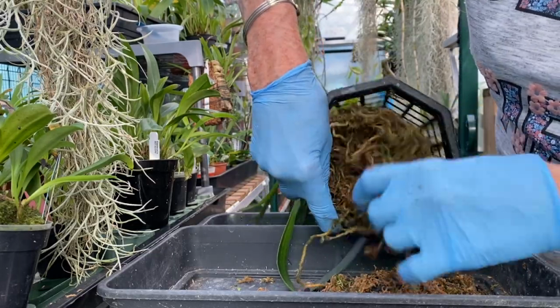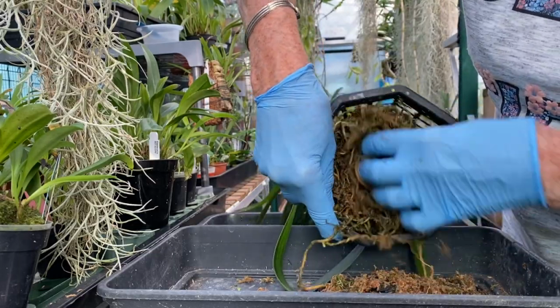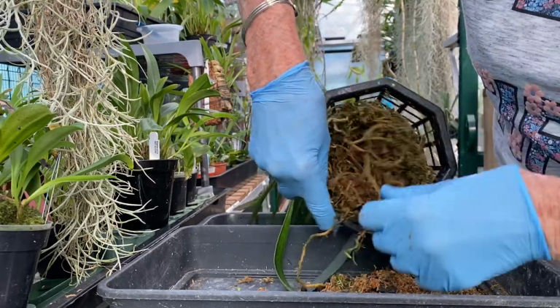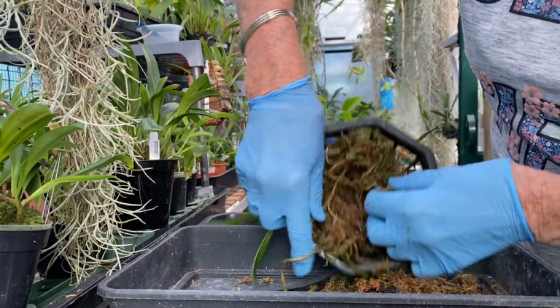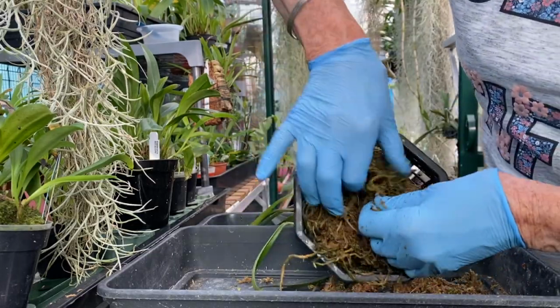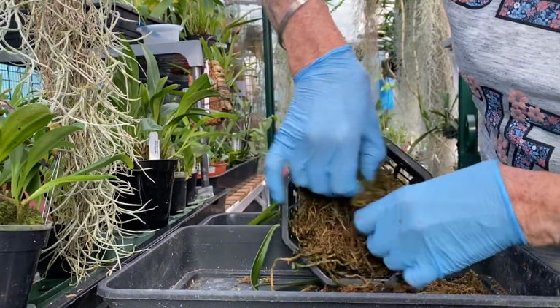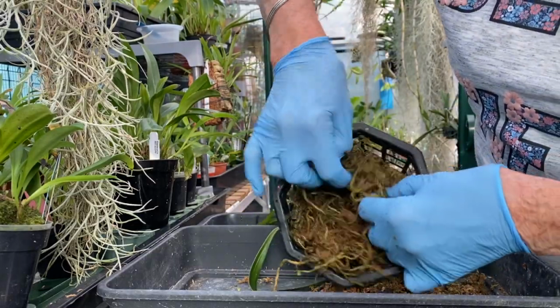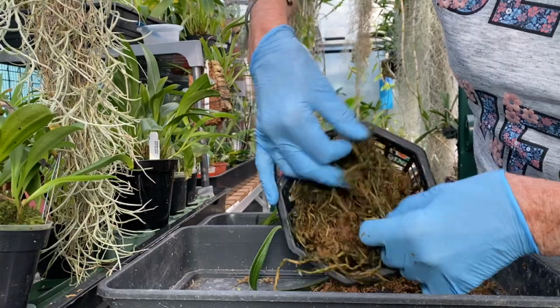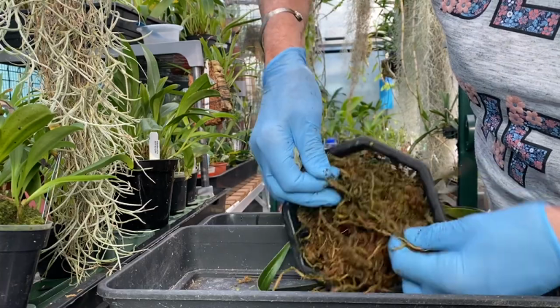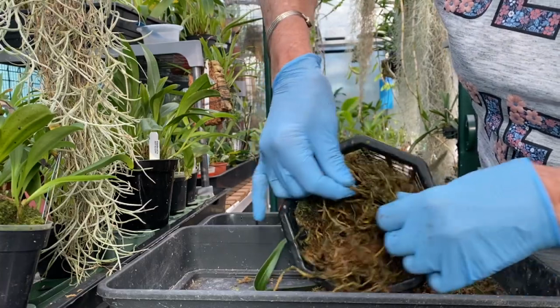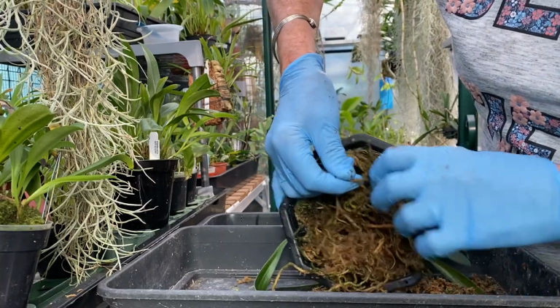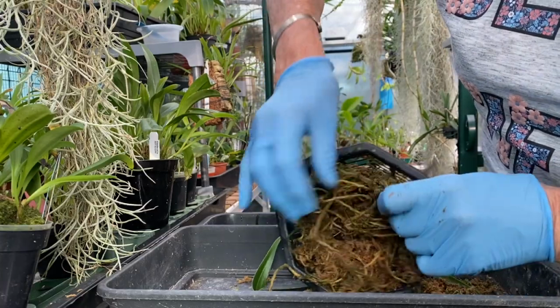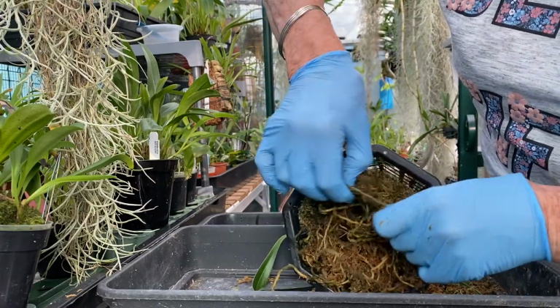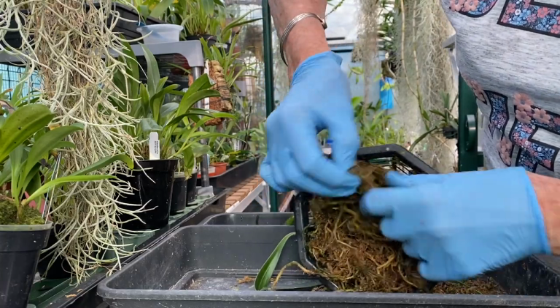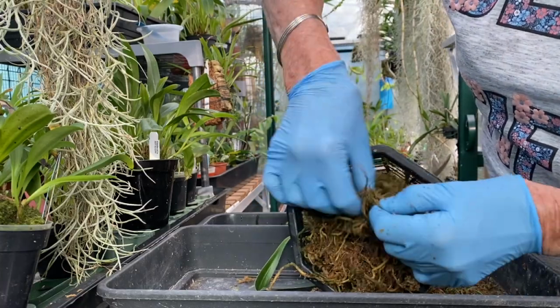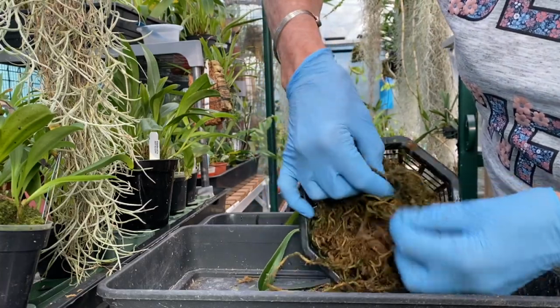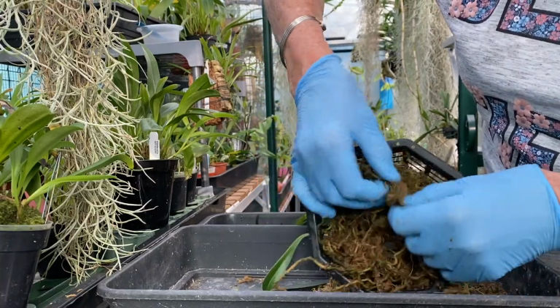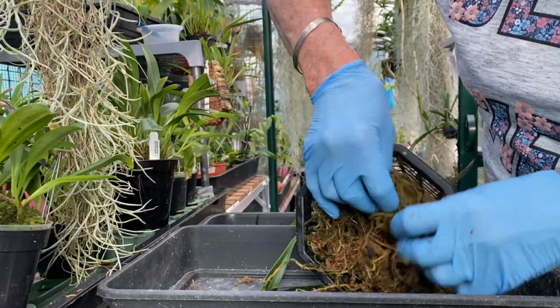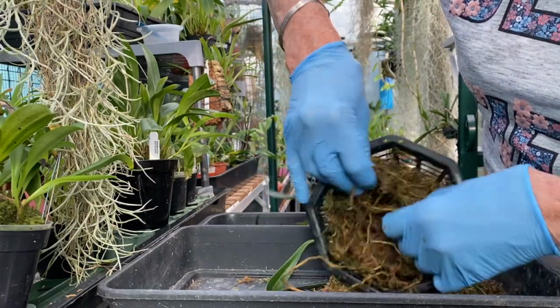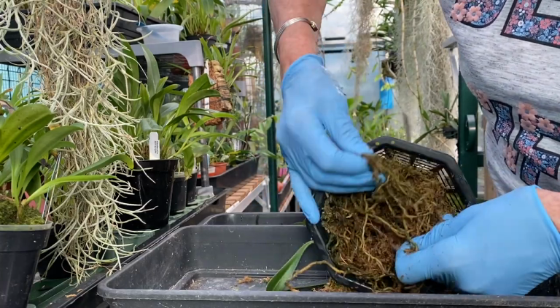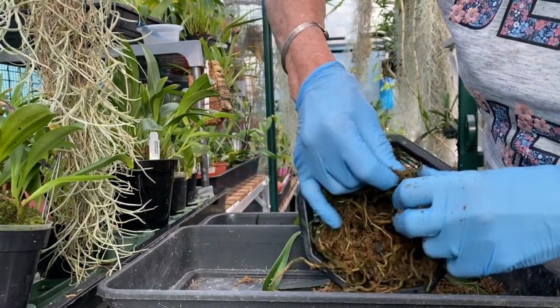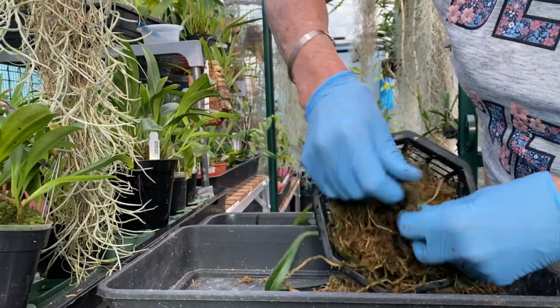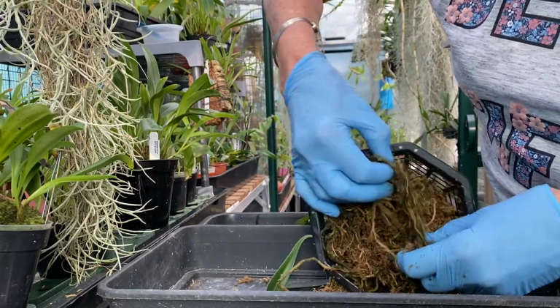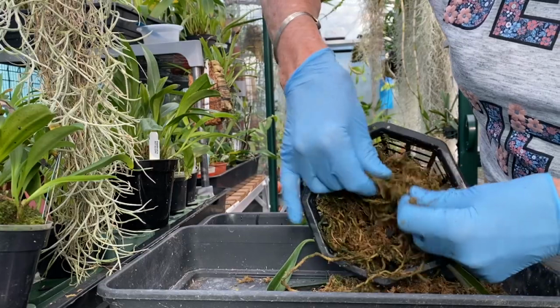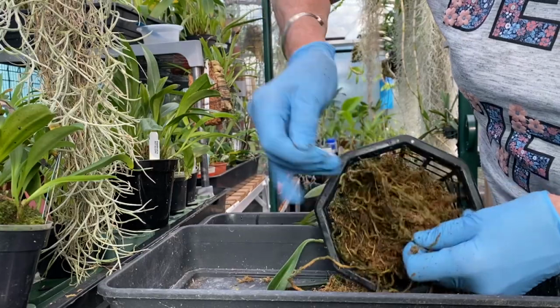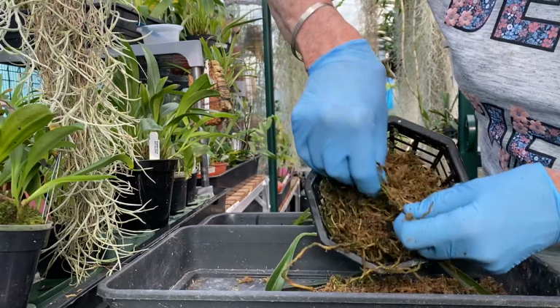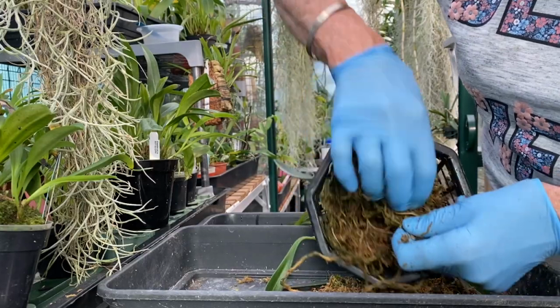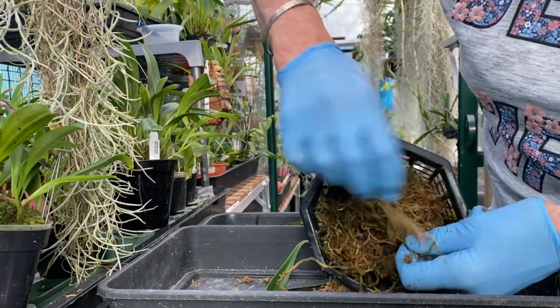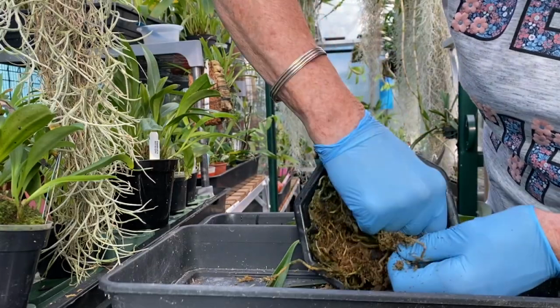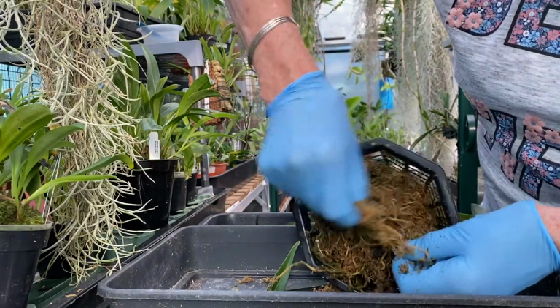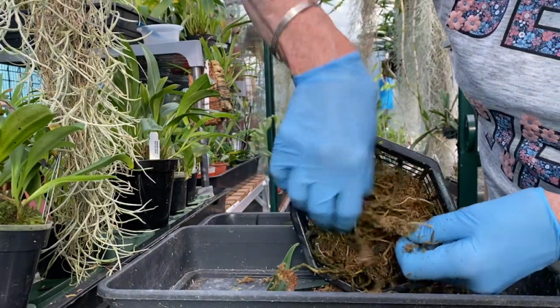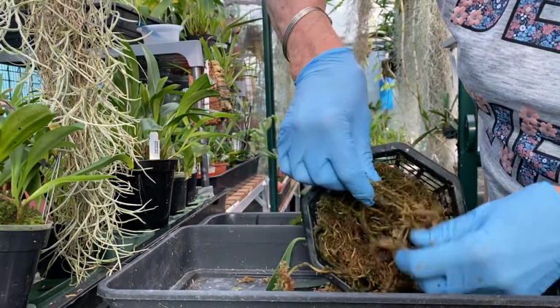This time I am not putting as much moss in. I'm going to put some in because it will benefit from it.